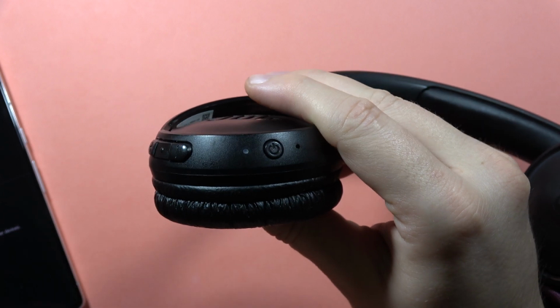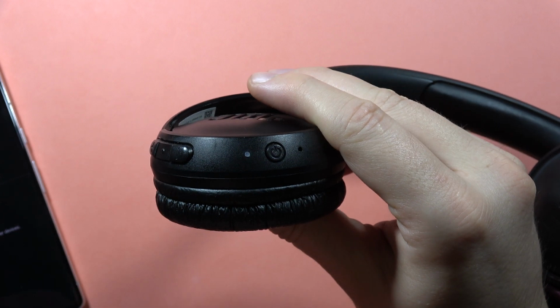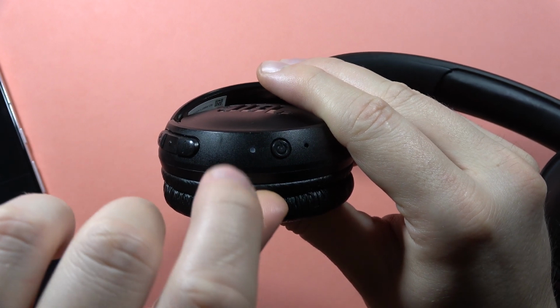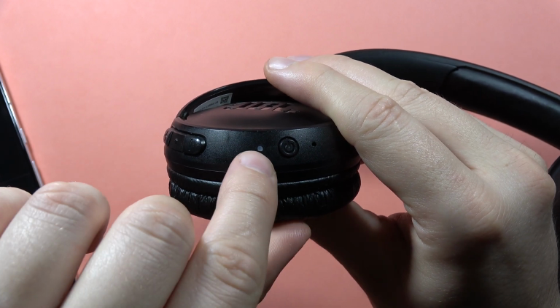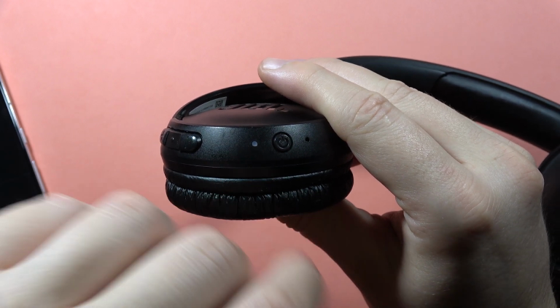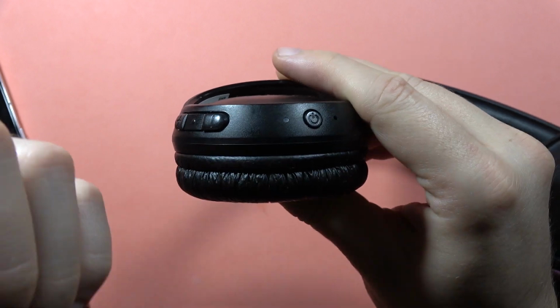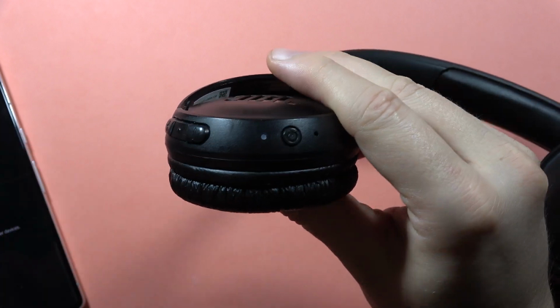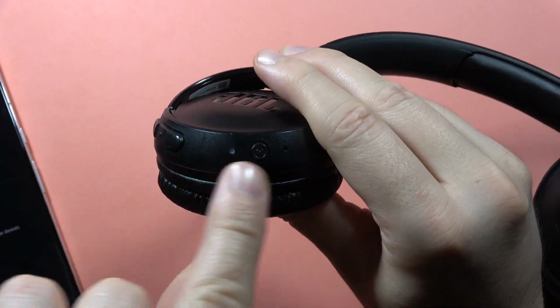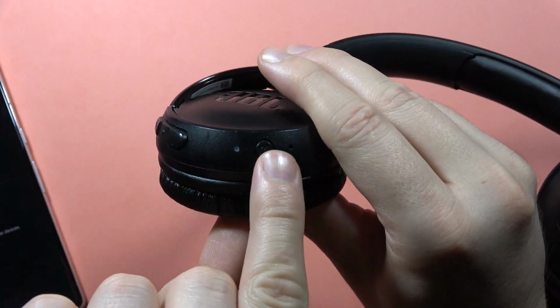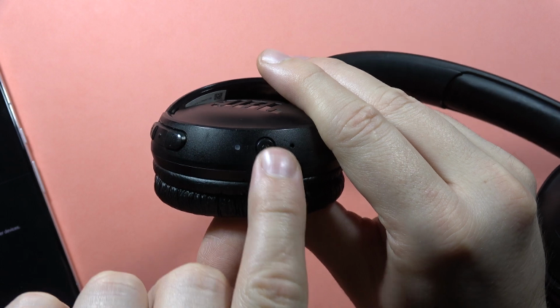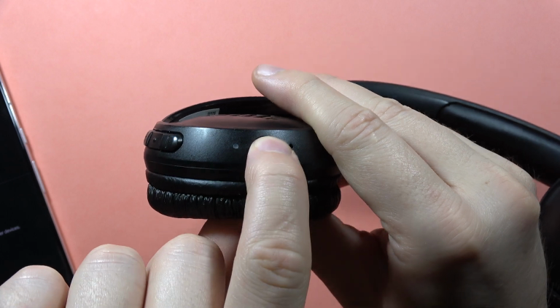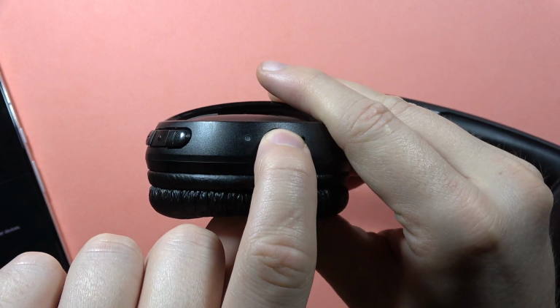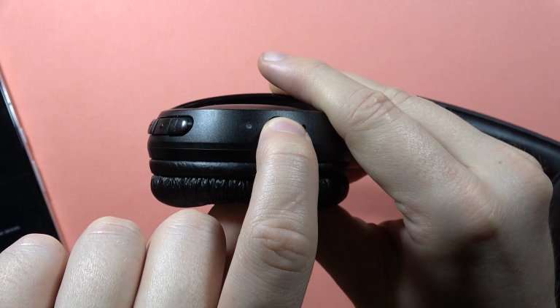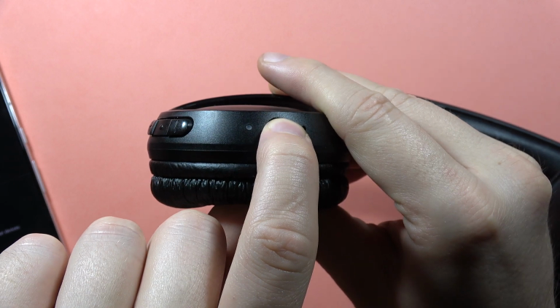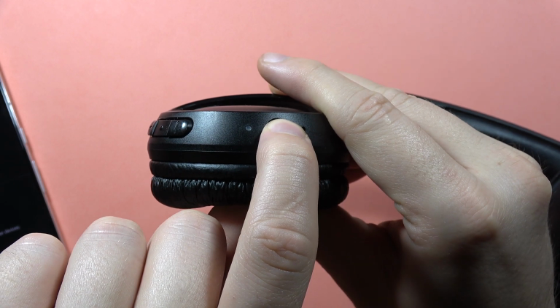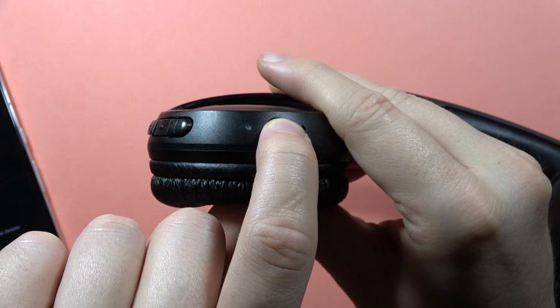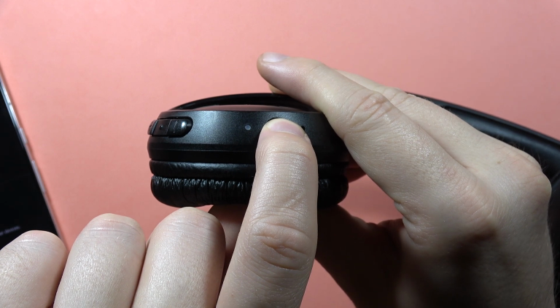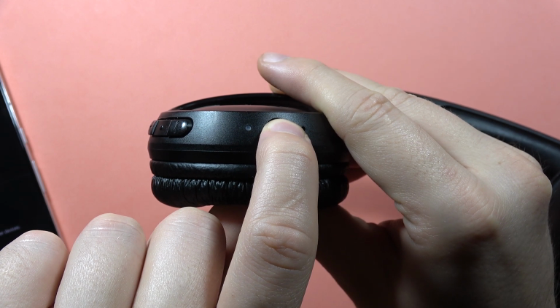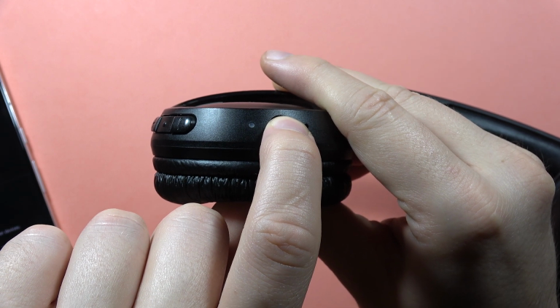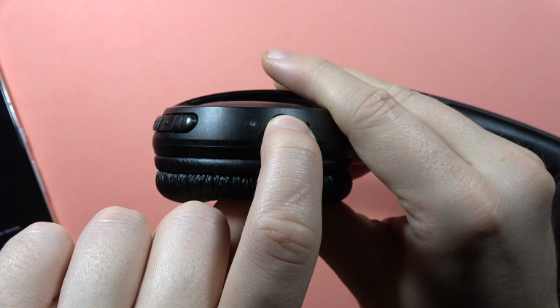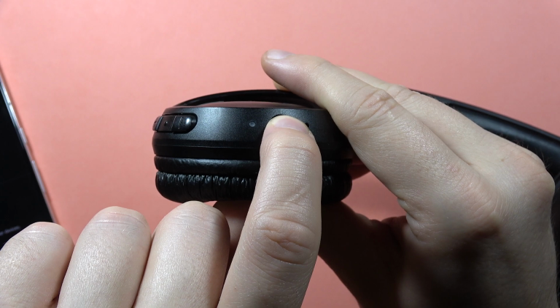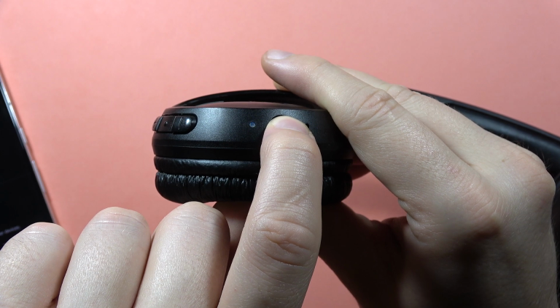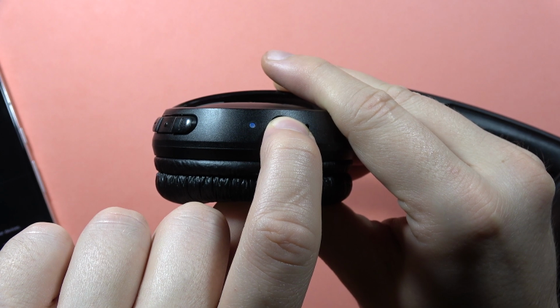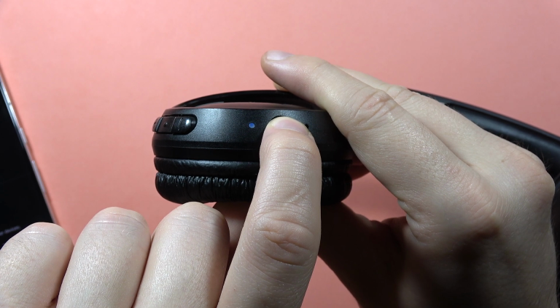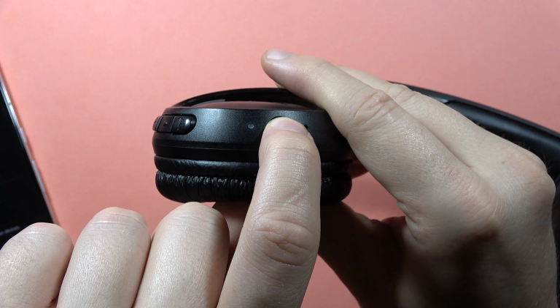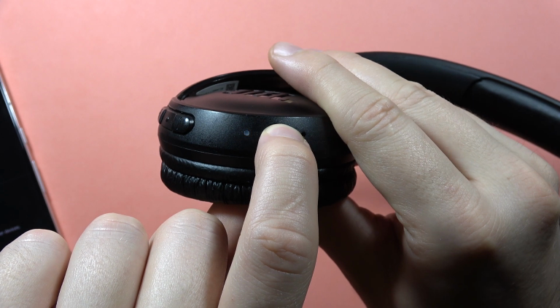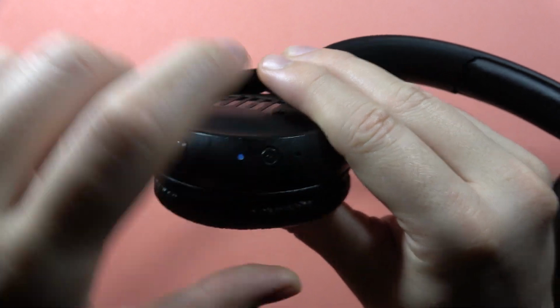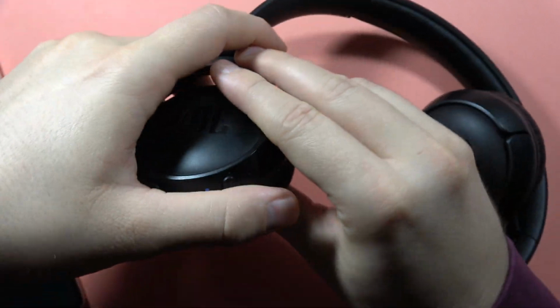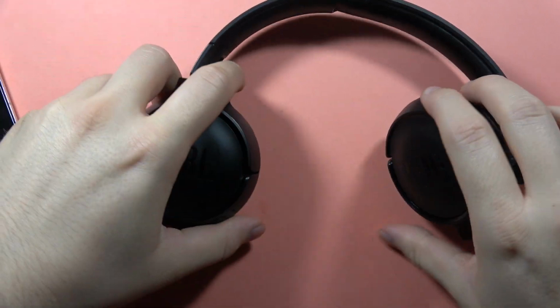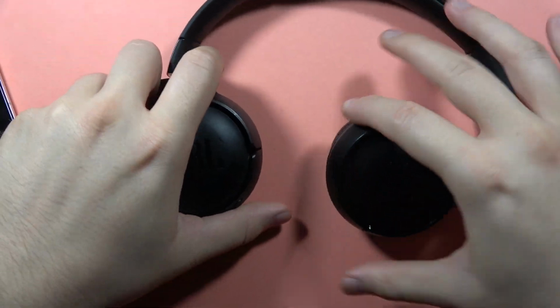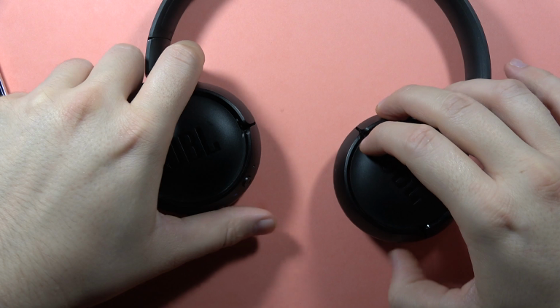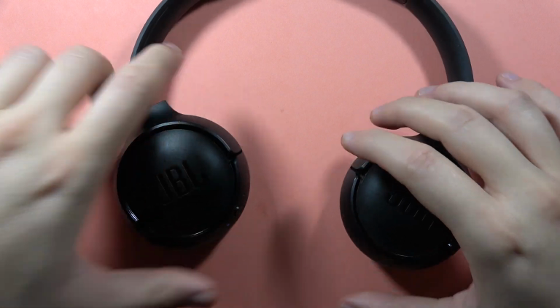Now we have to turn them on into pairing mode because we performed the hard reset. Click and hold the power button and wait until it starts blinking blue, then bring your device back.